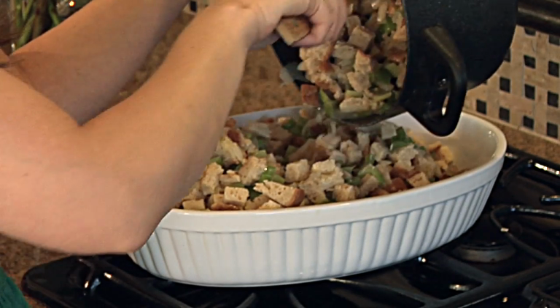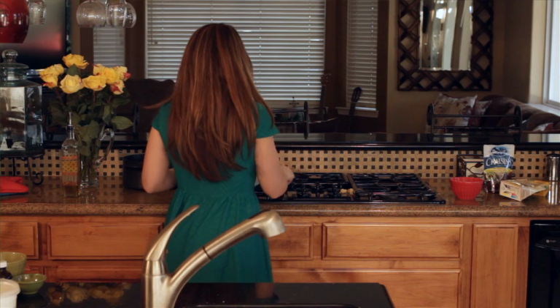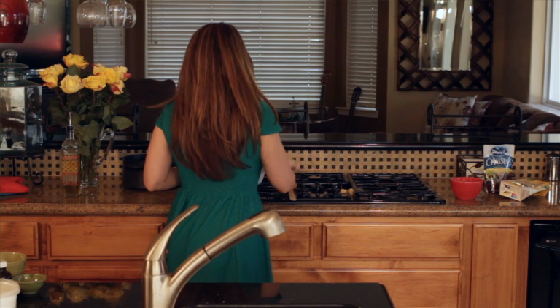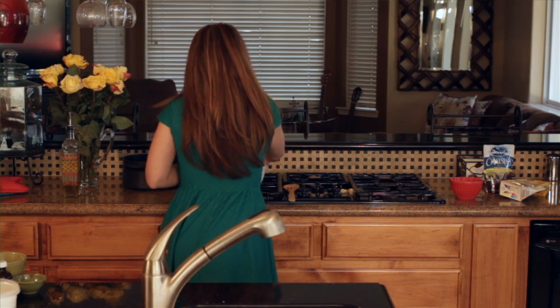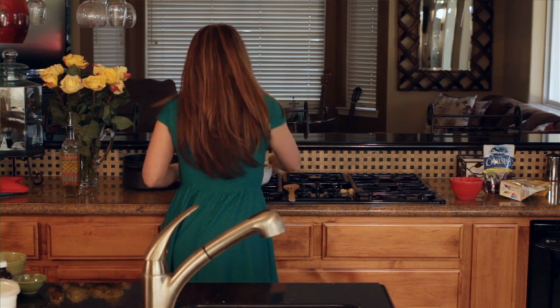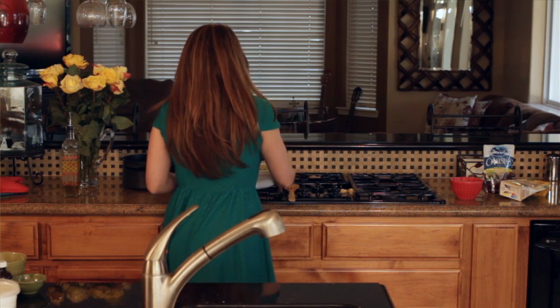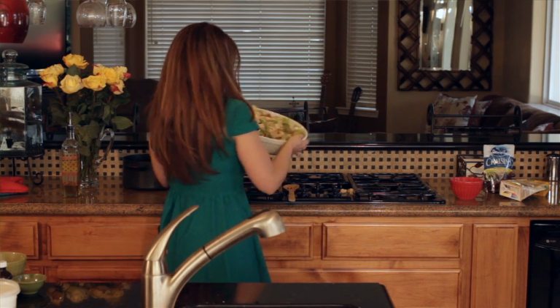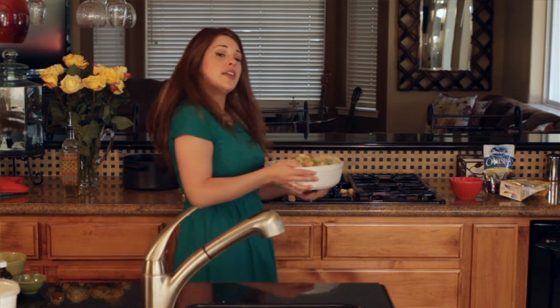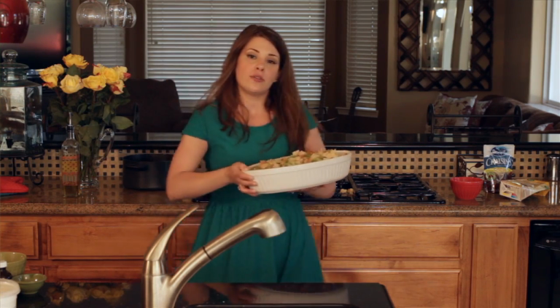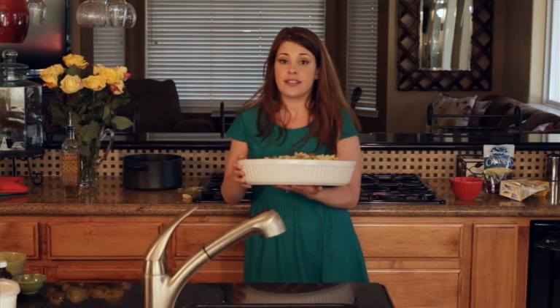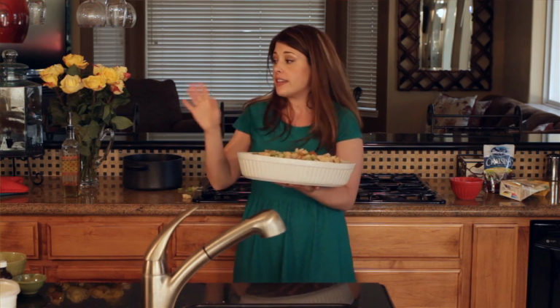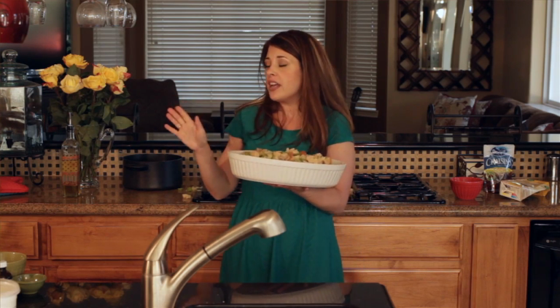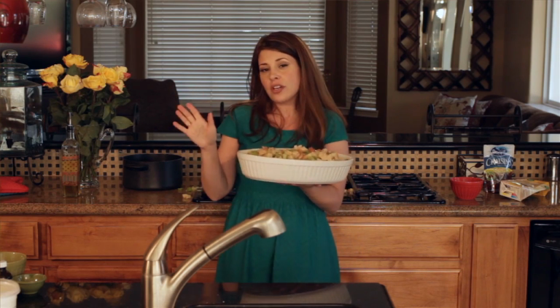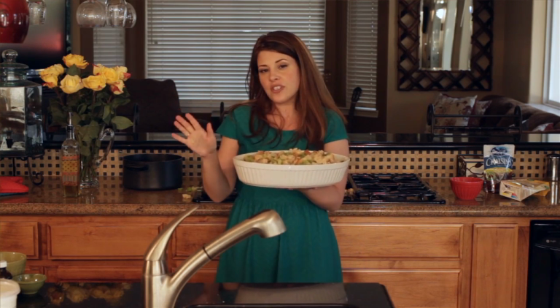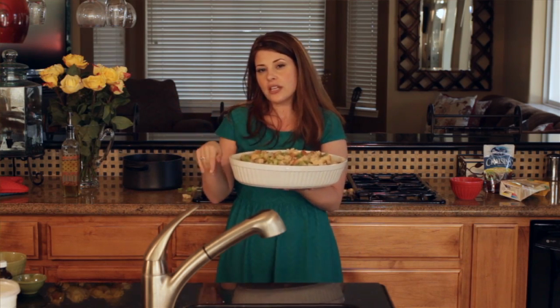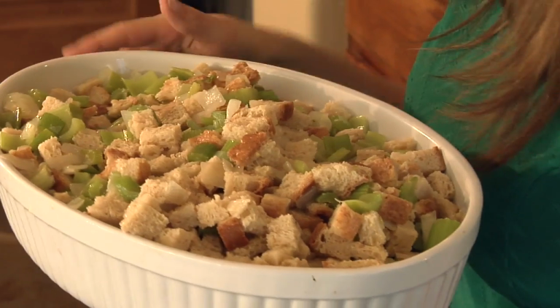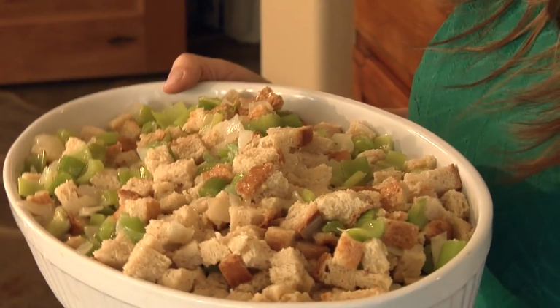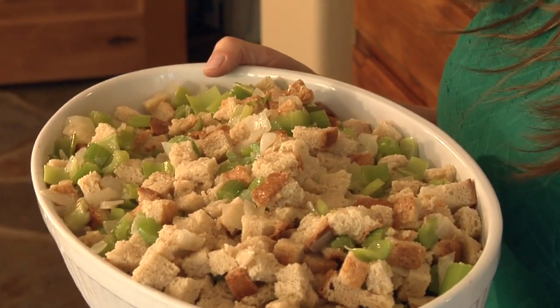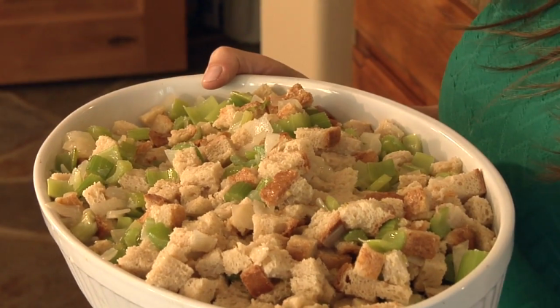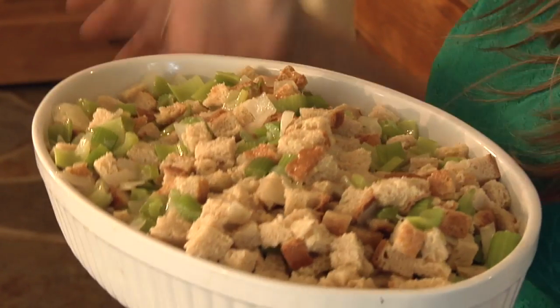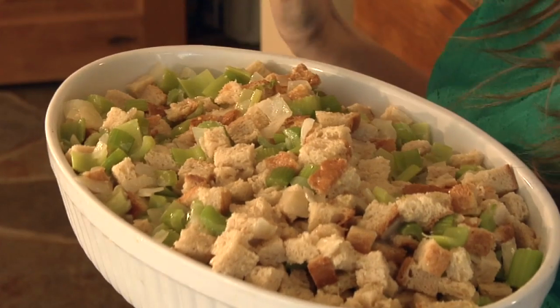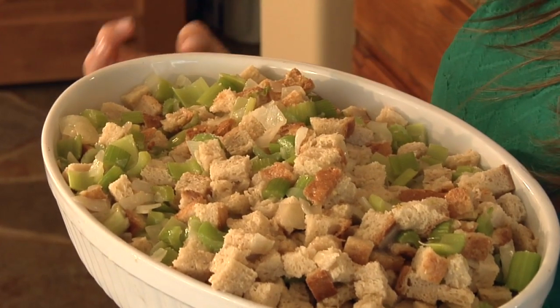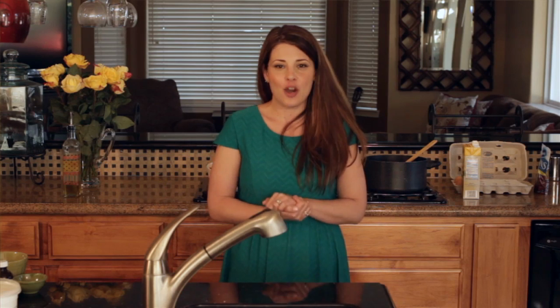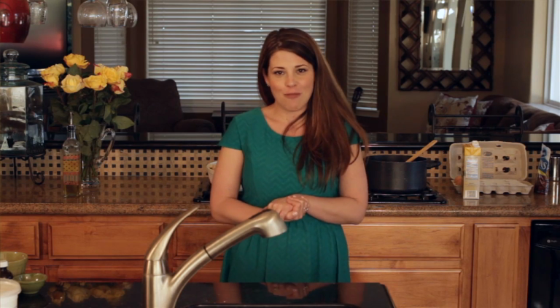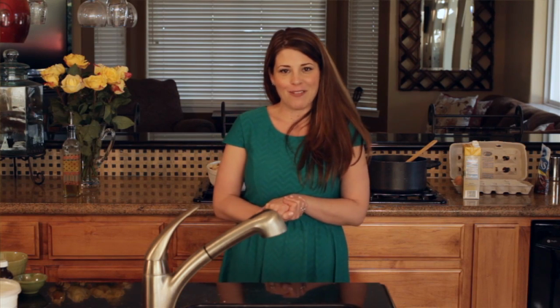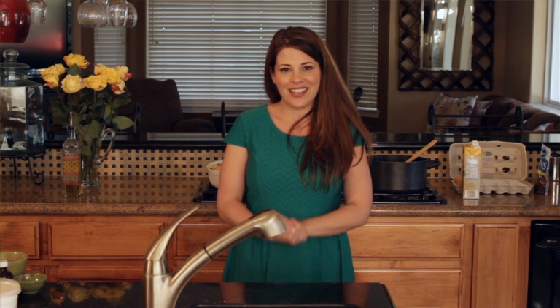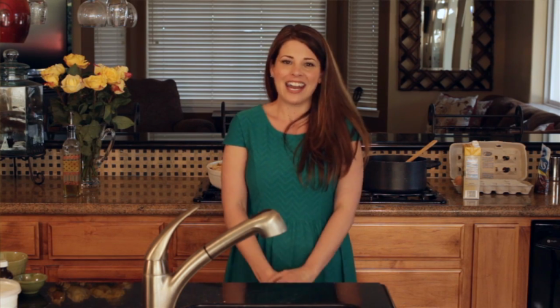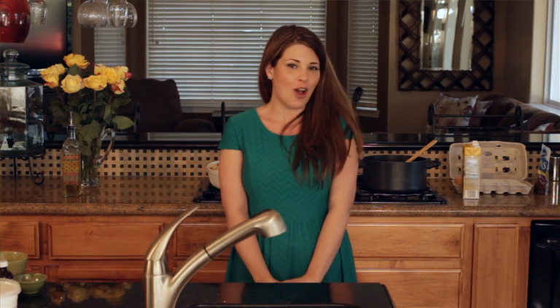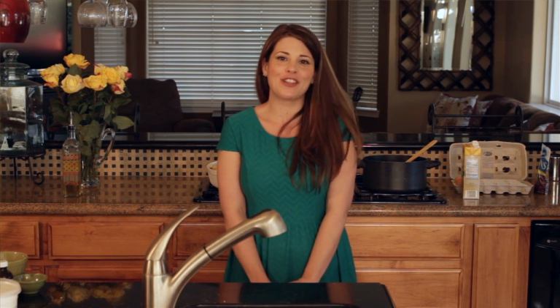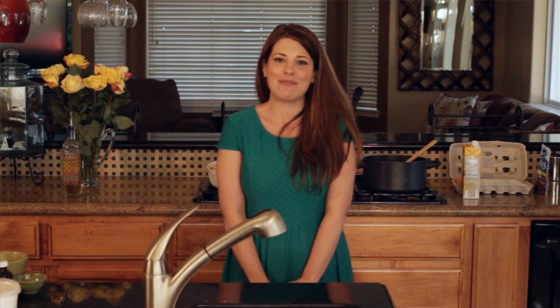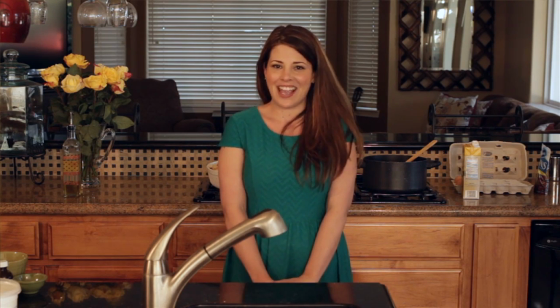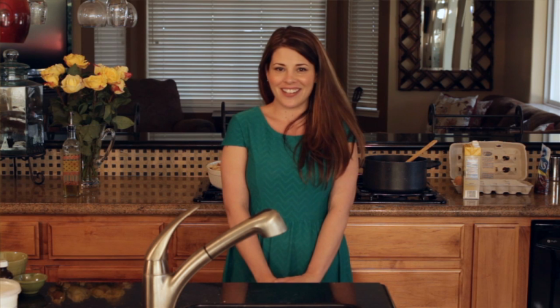Now you've got your stuffing. All you need to do is stick this into the oven at 350 degrees — about 25 to 30 minutes and it will cook through. I hope you check out more of my recipes, and again I'm Audrey with Lose Weight by Eating. Happy cooking!